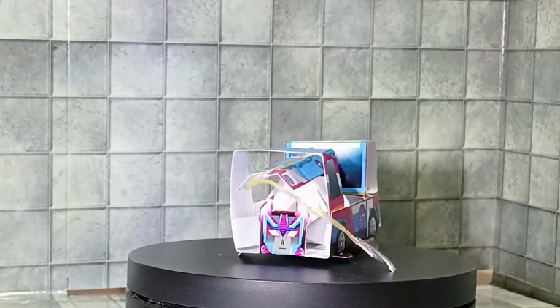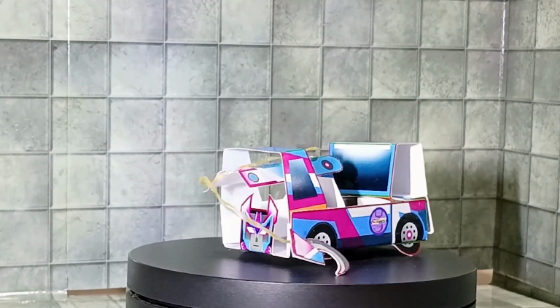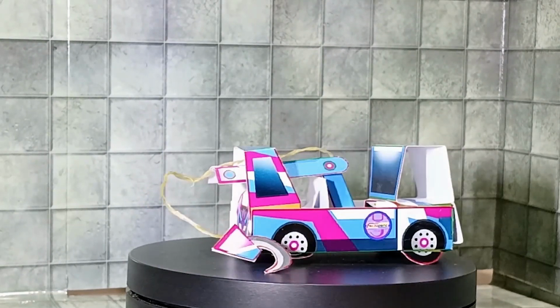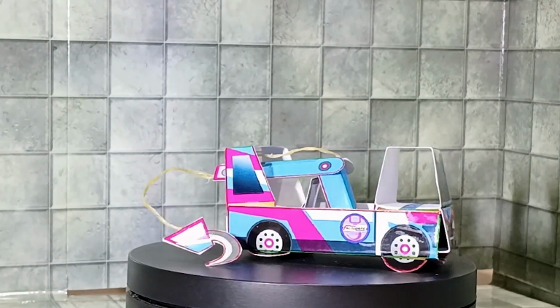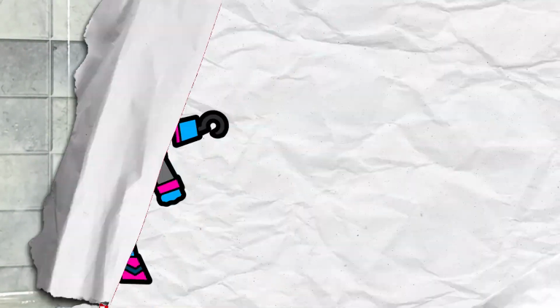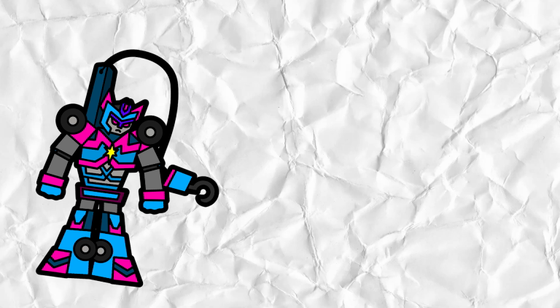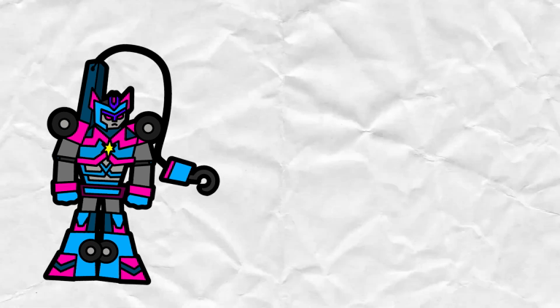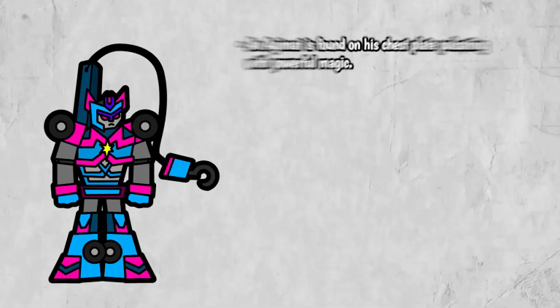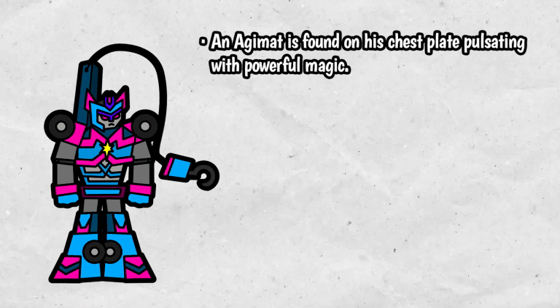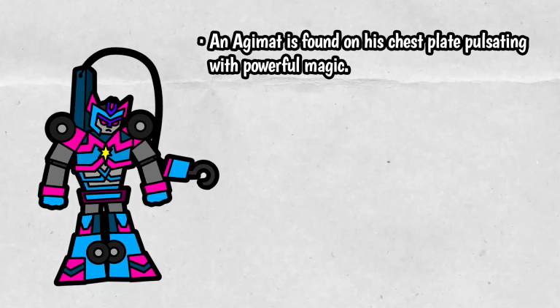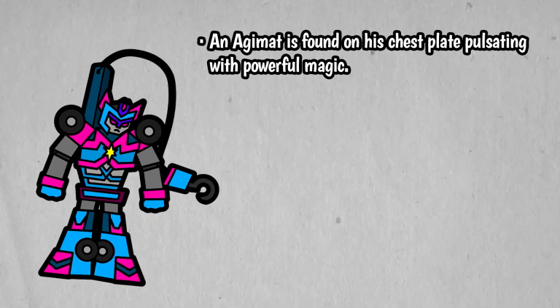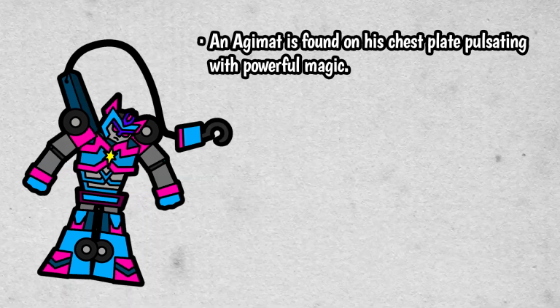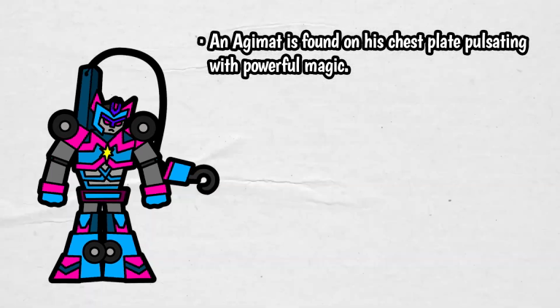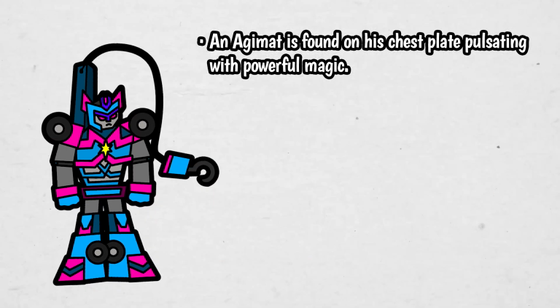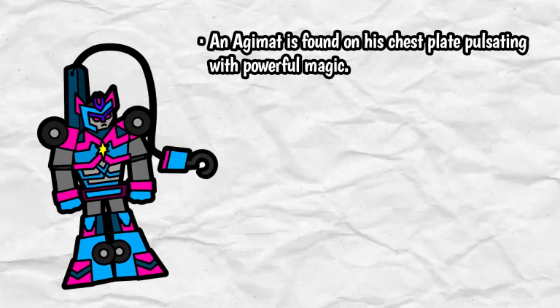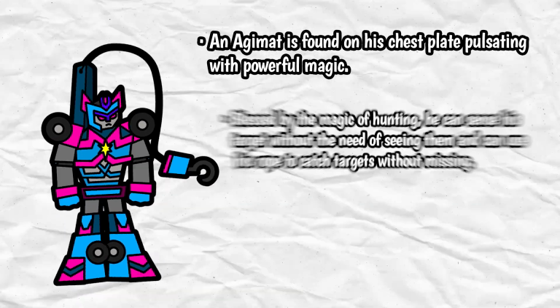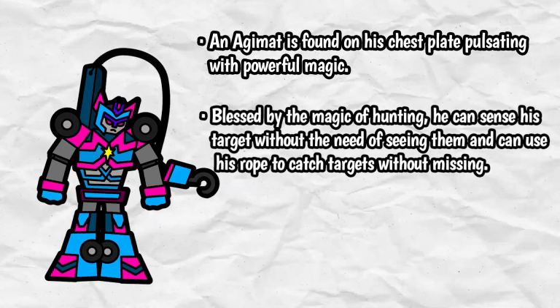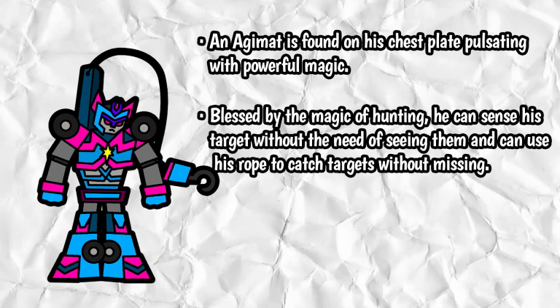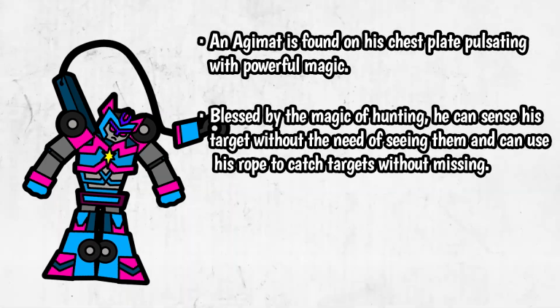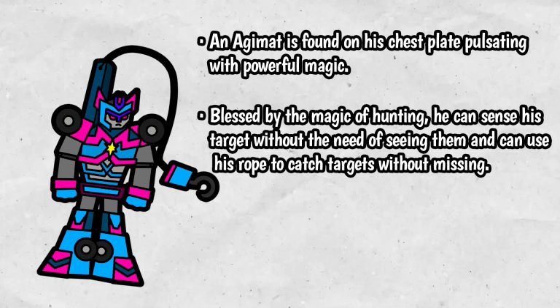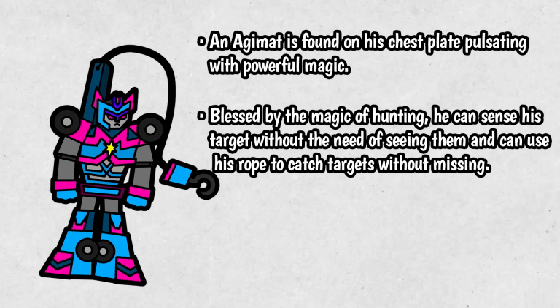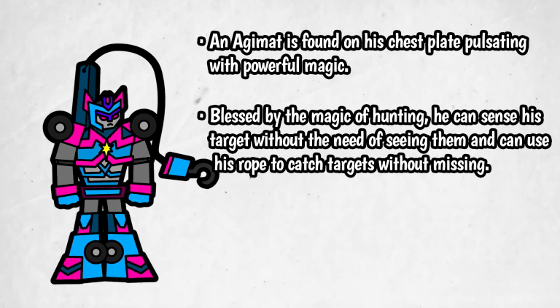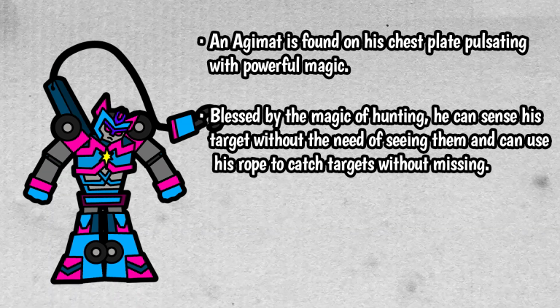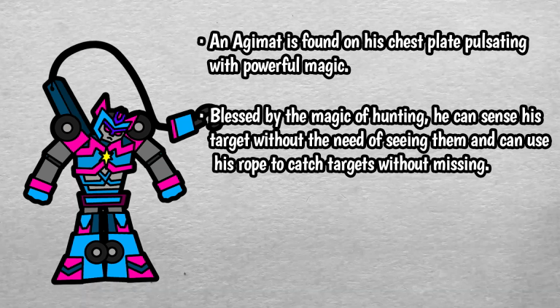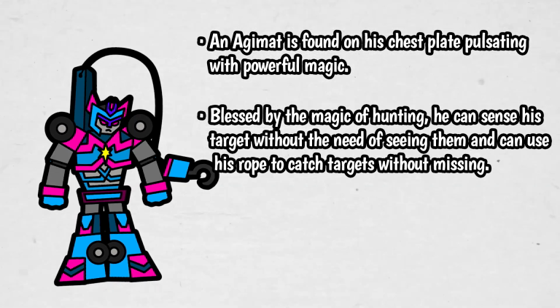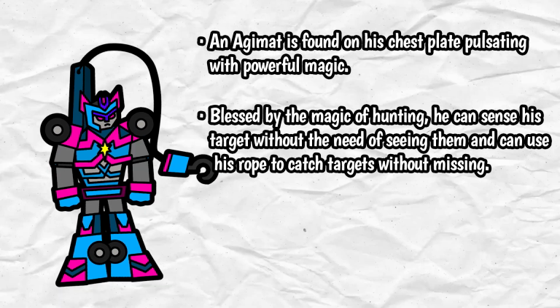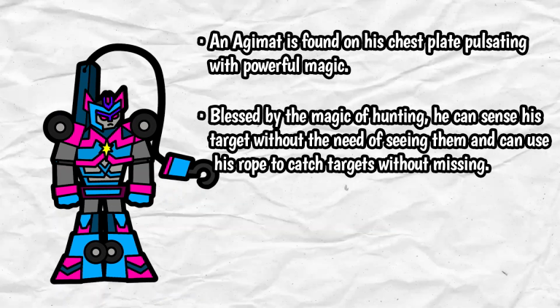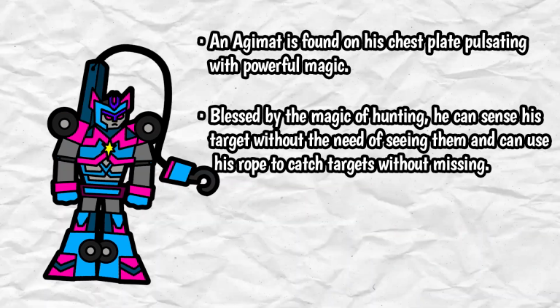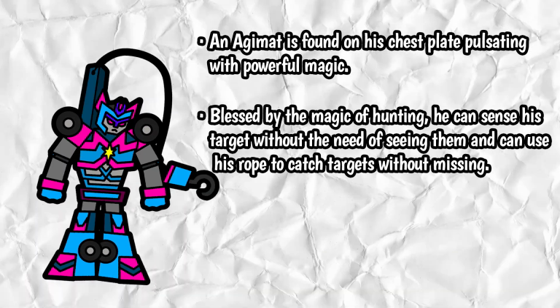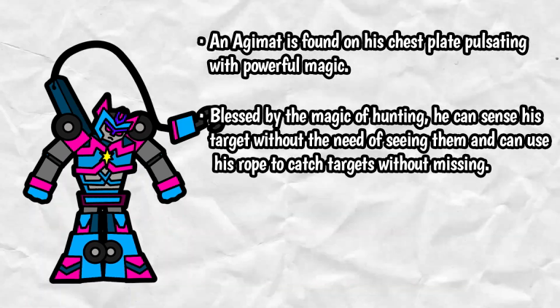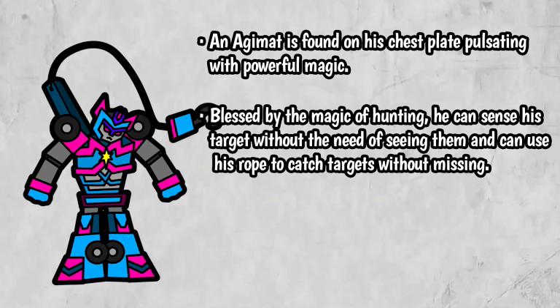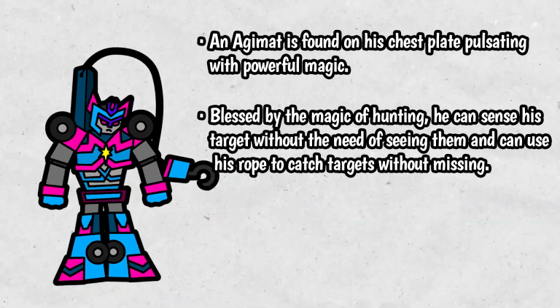Great job, Thunder Buki. In his Foldabot mode, an Aguibat is found on his chestplate pulsating with powerful magic. Plus, by the magic of hunting, he can sense his target without the need of seeing them, and can use his rope to catch targets without missing.